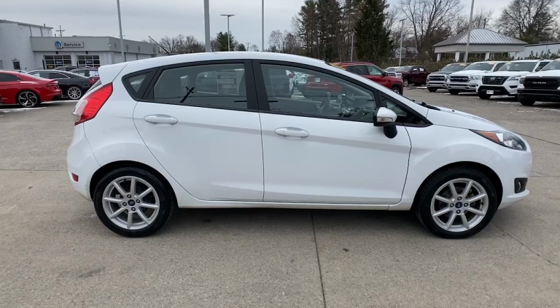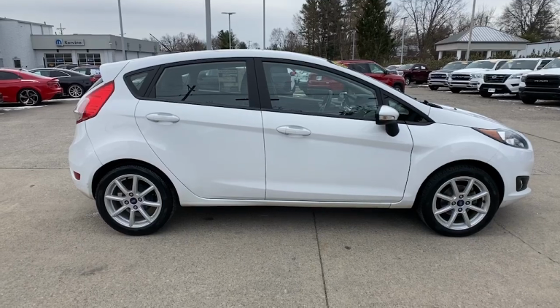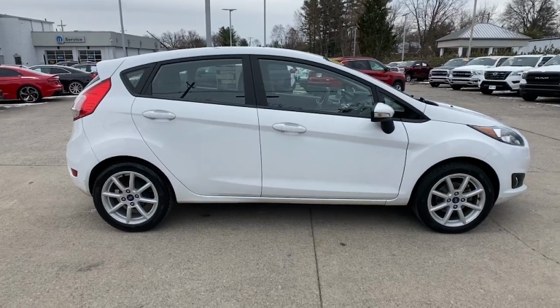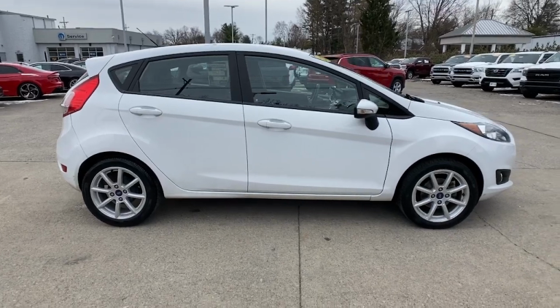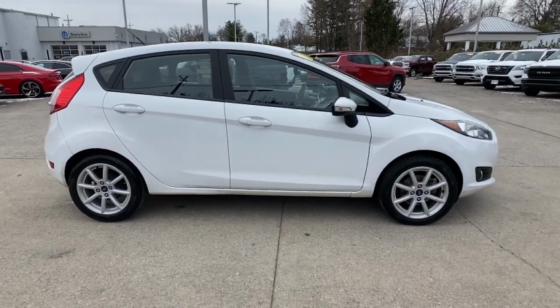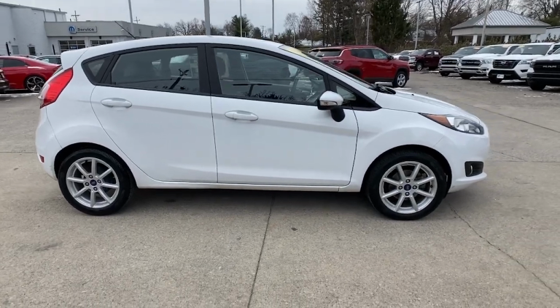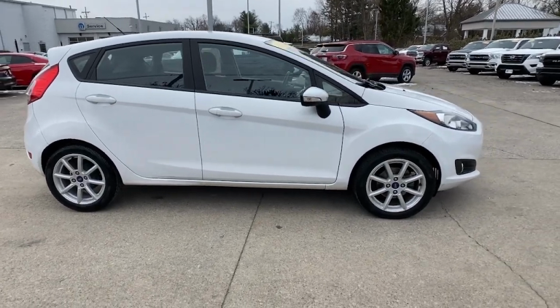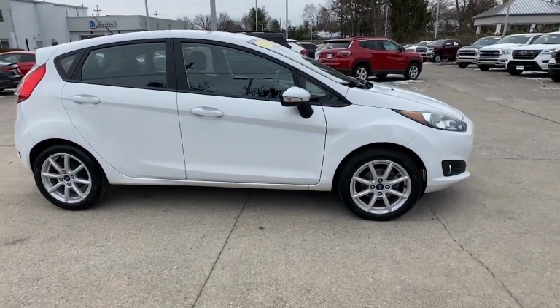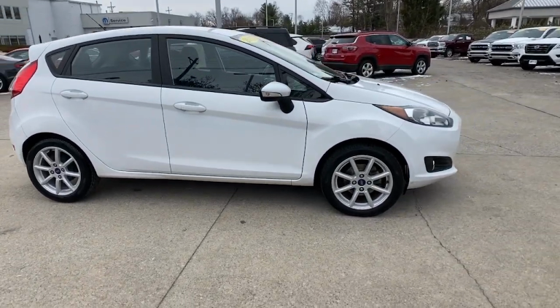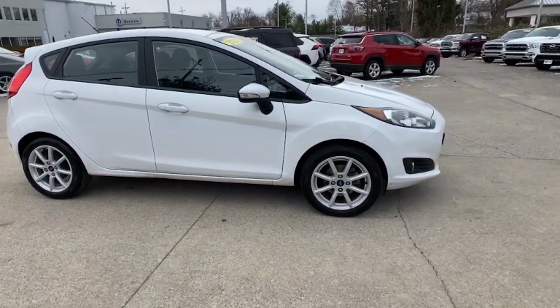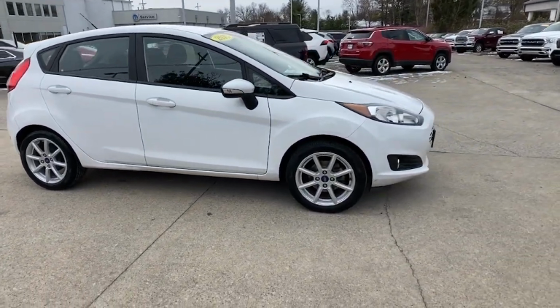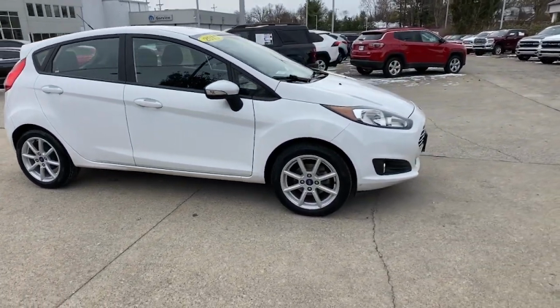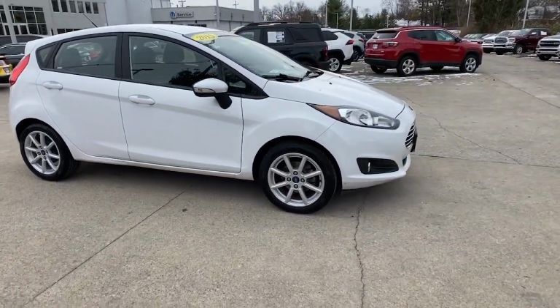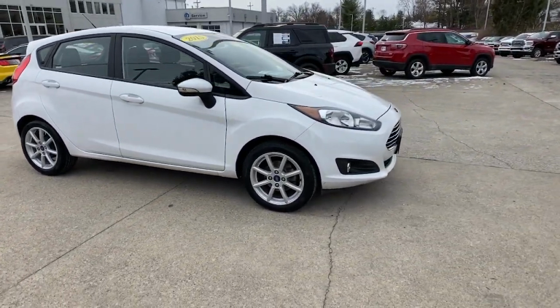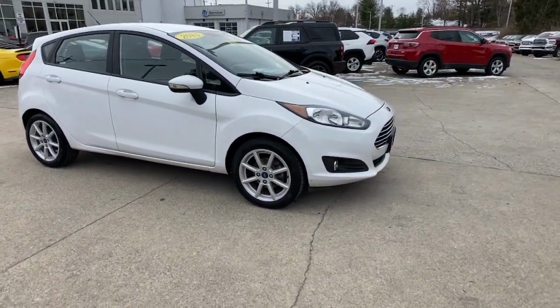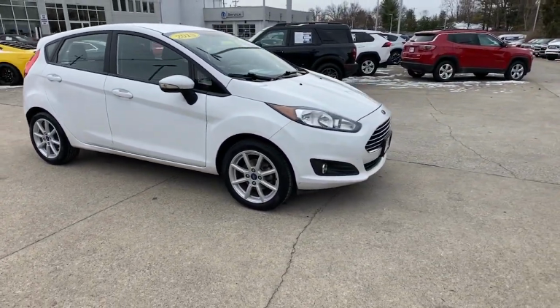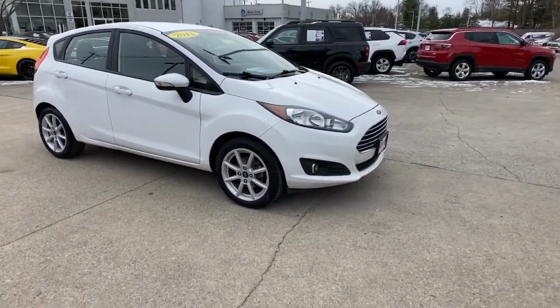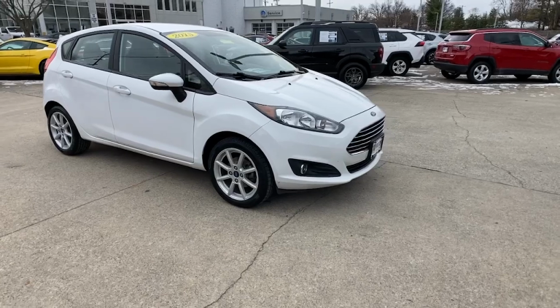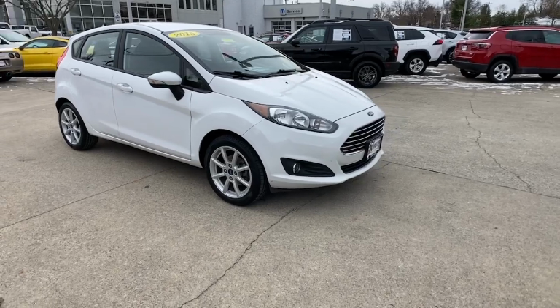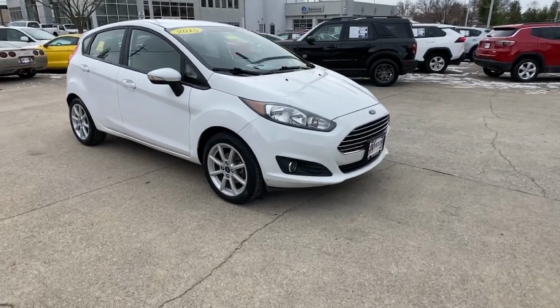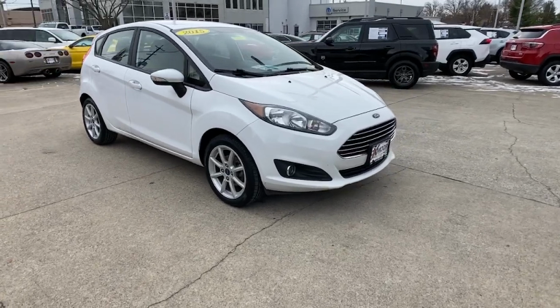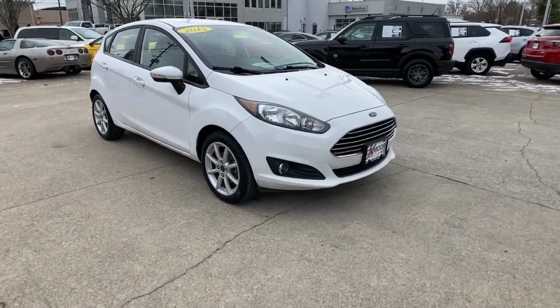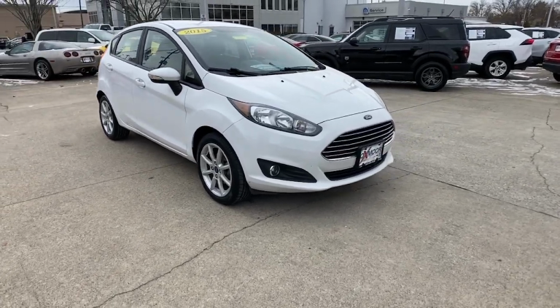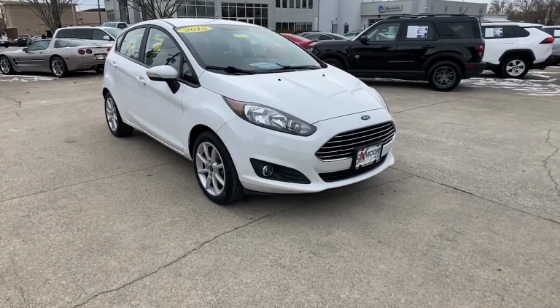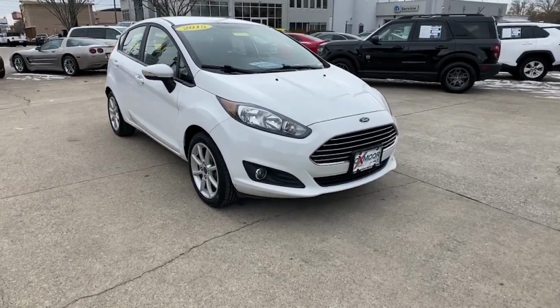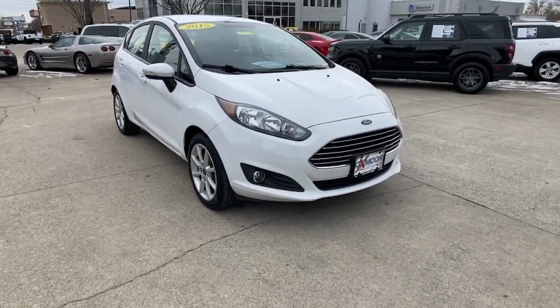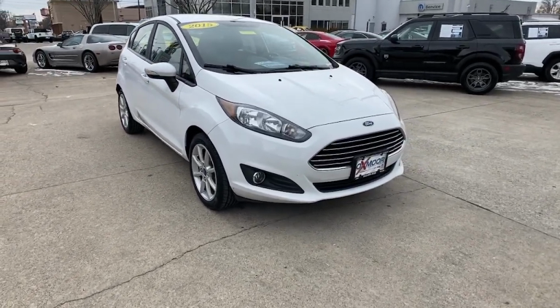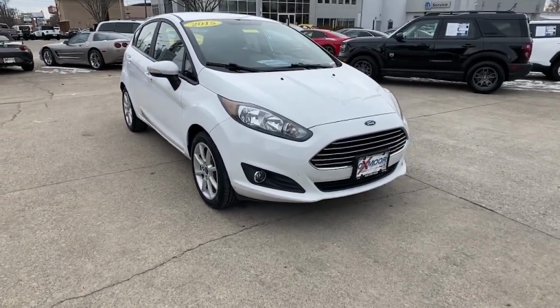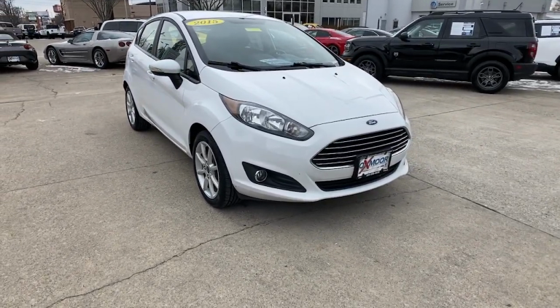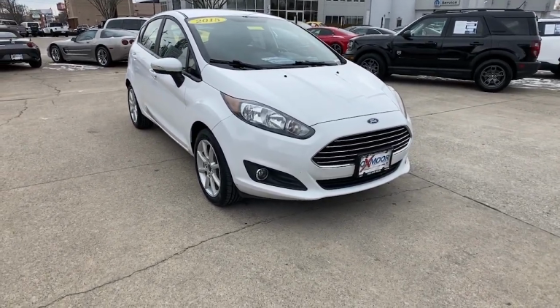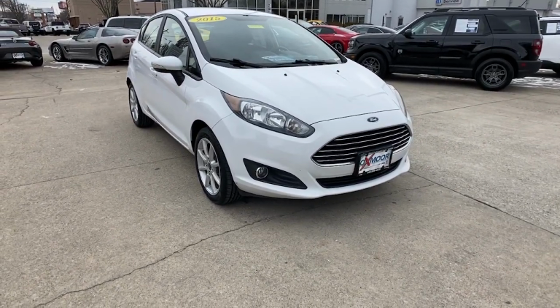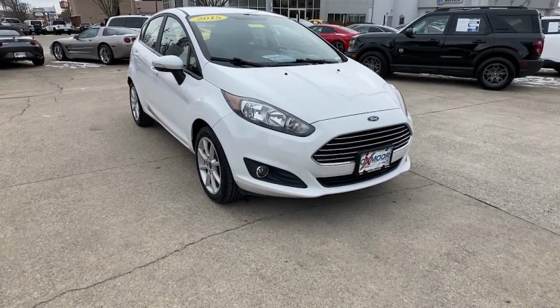Can you see yourself in the 2015 Ford Fiesta? With less than 60,000 miles on the odometer, this vehicle provides excellent value.